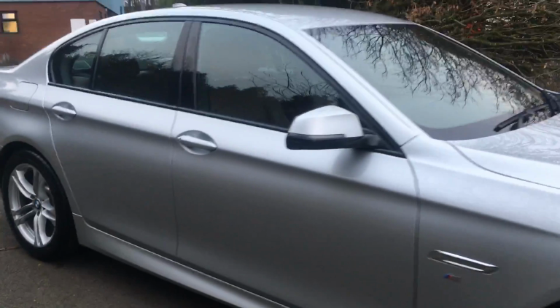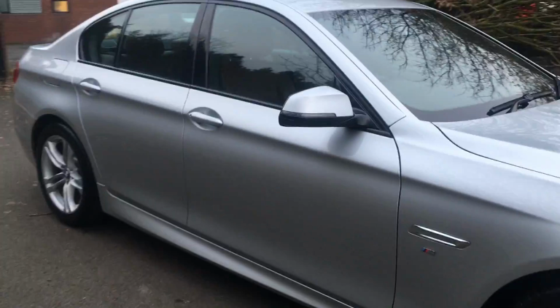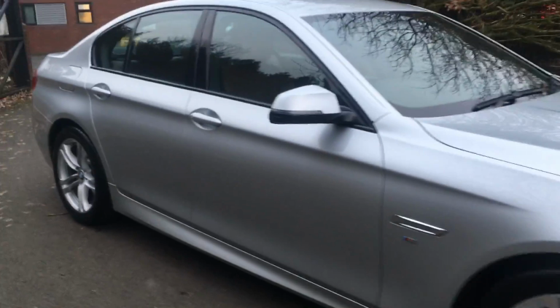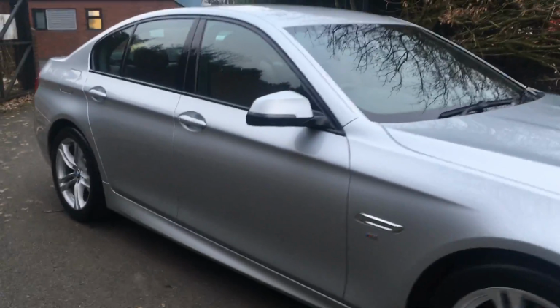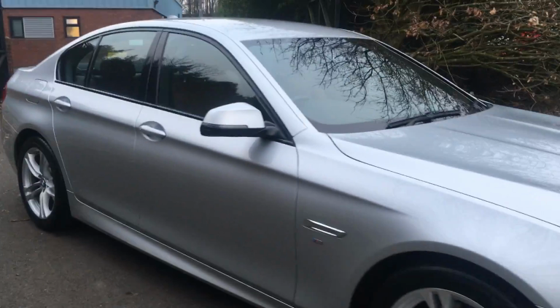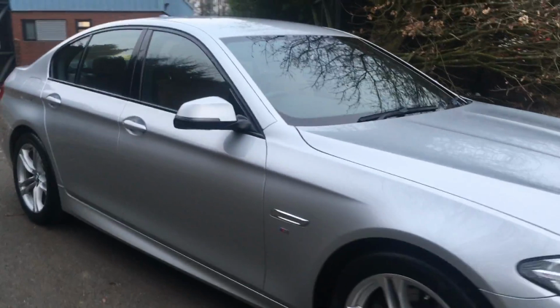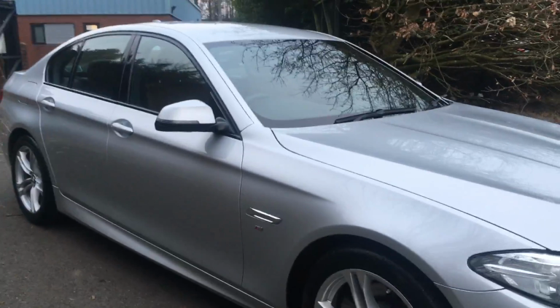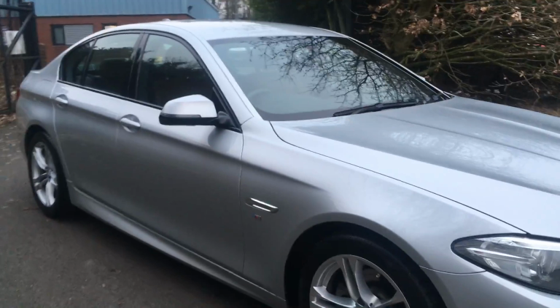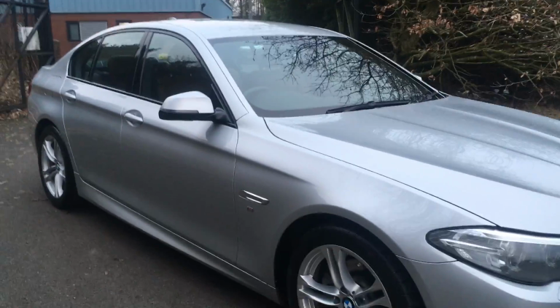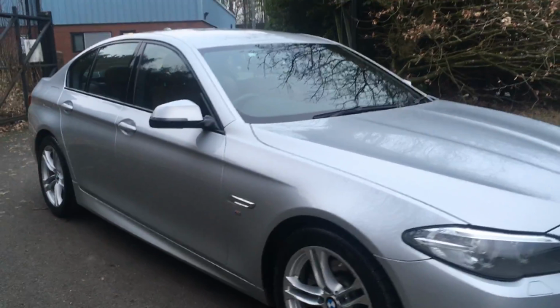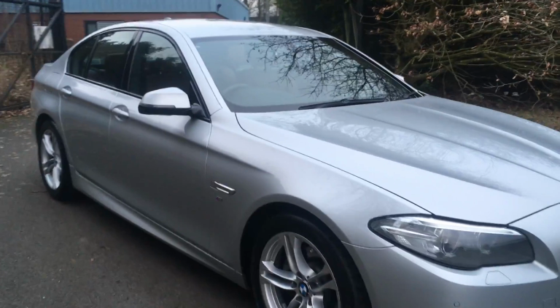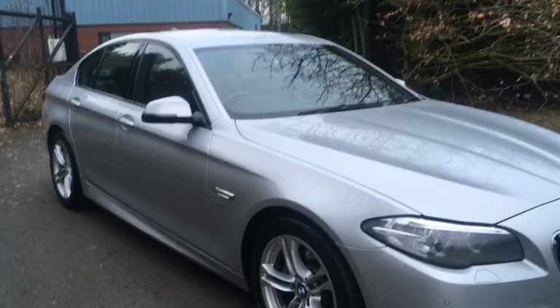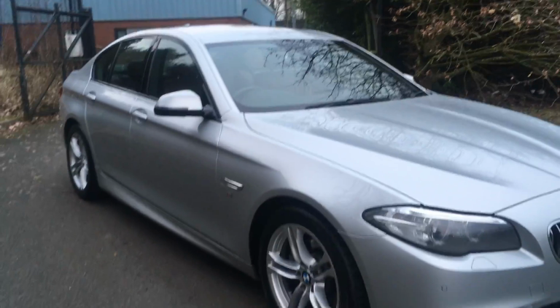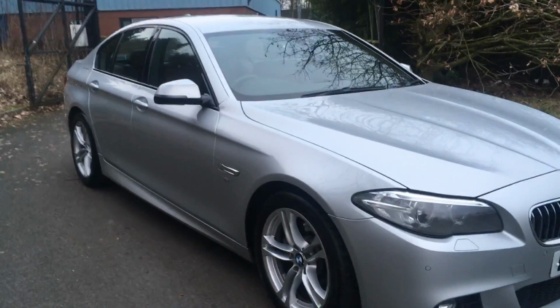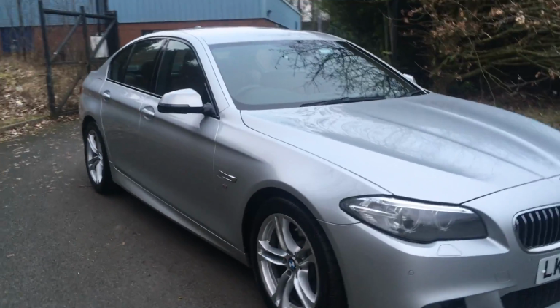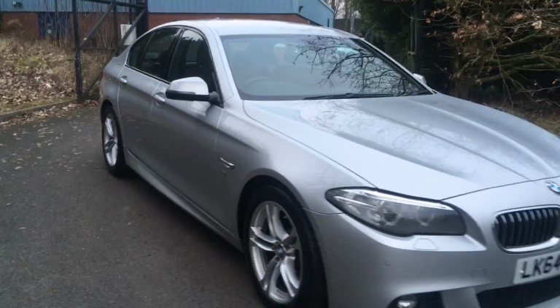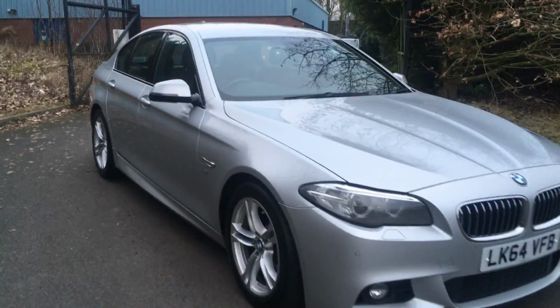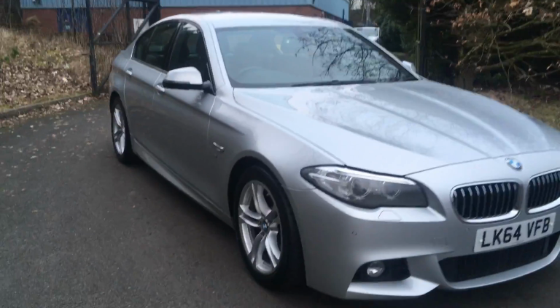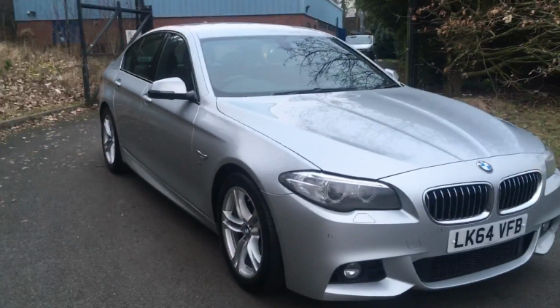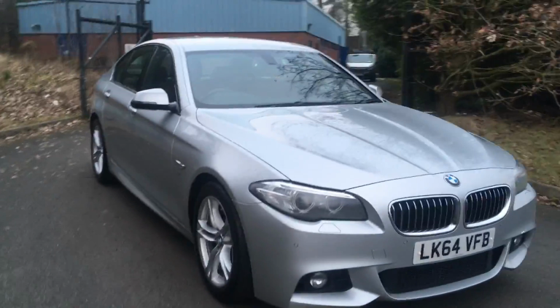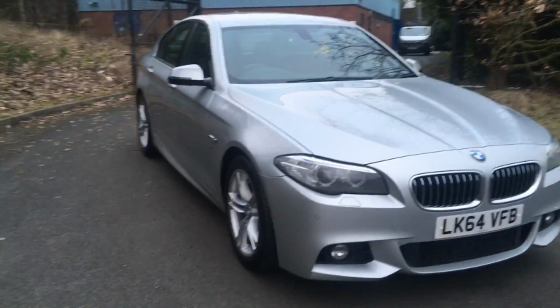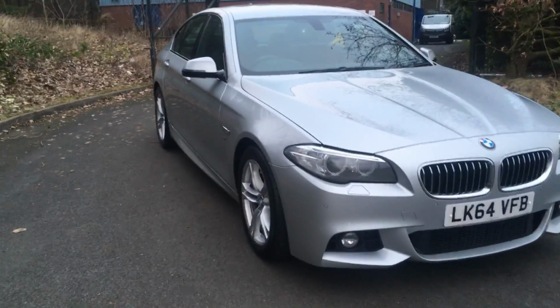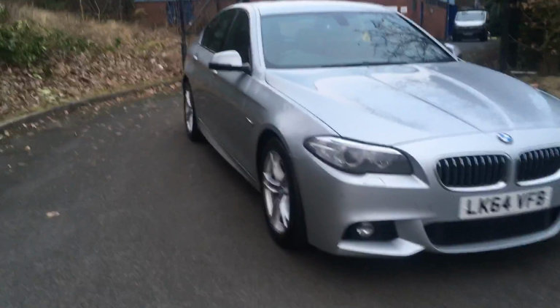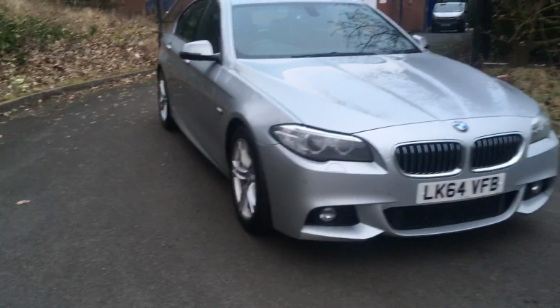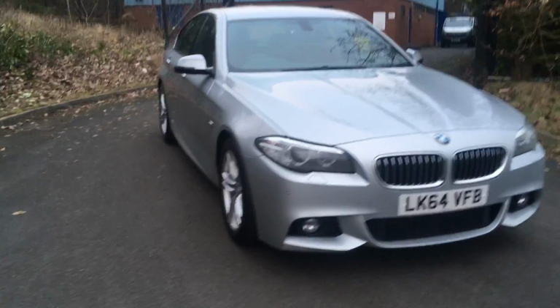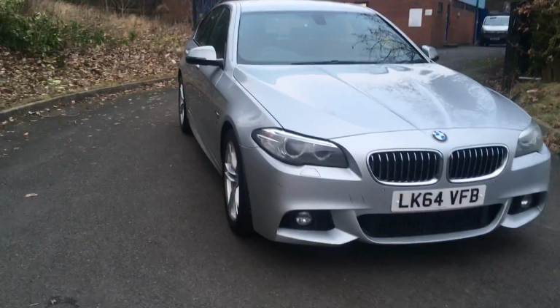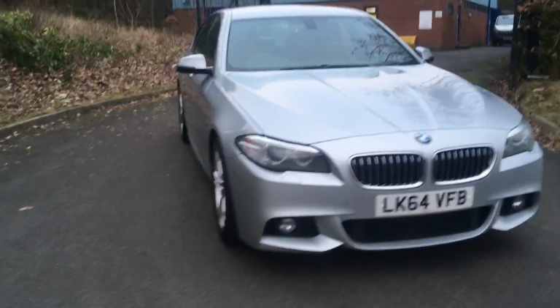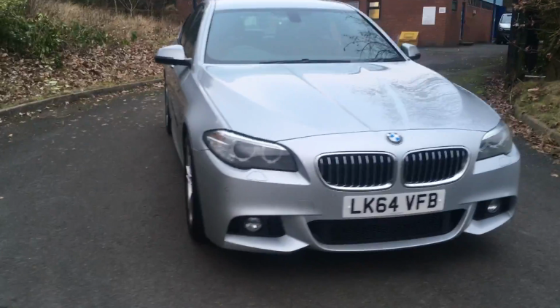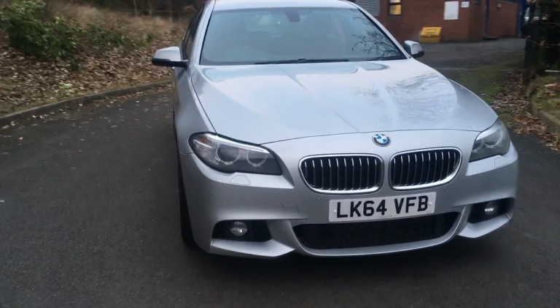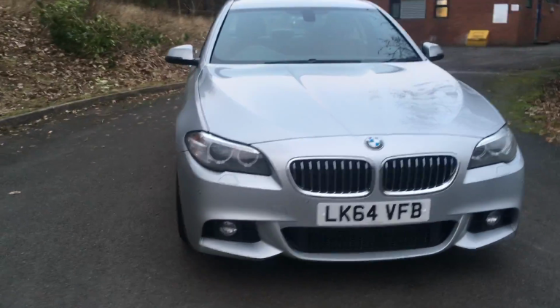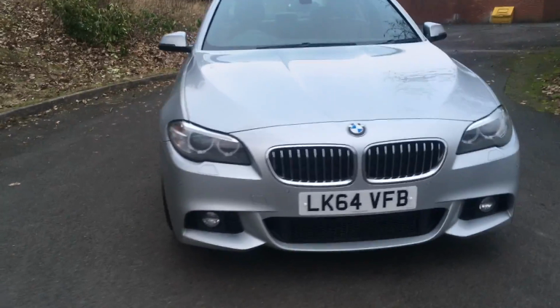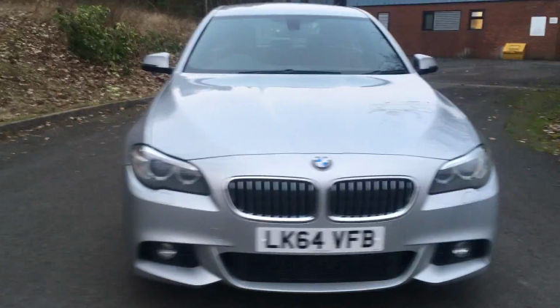This car is available on personal contract purchase. If you would like more information in terms of conditions or for a test drive, please contact myself Amy and my colleagues here at Mitsubishi.